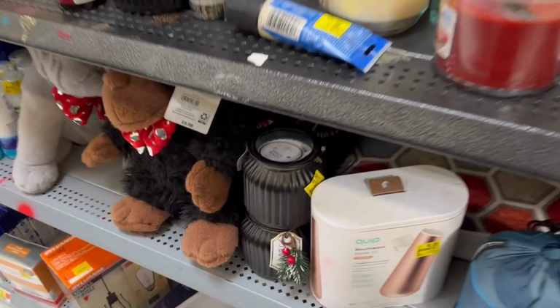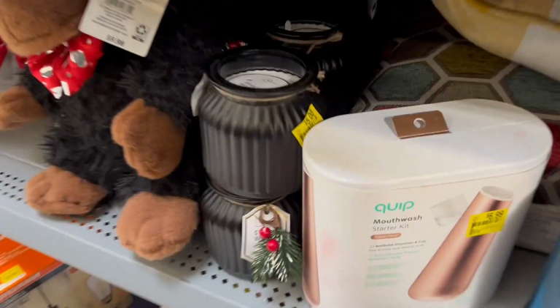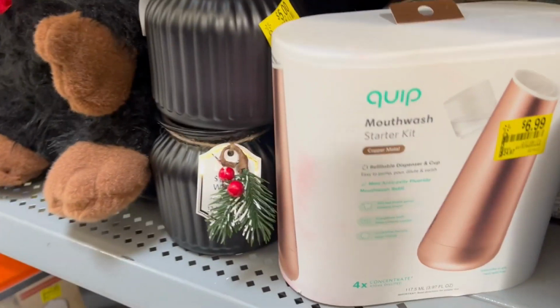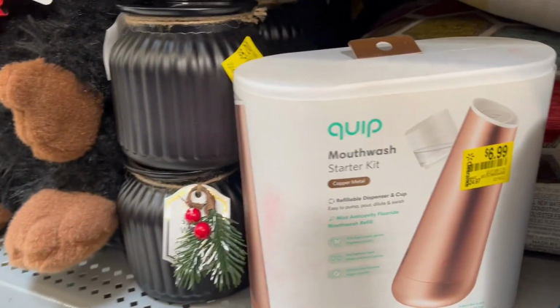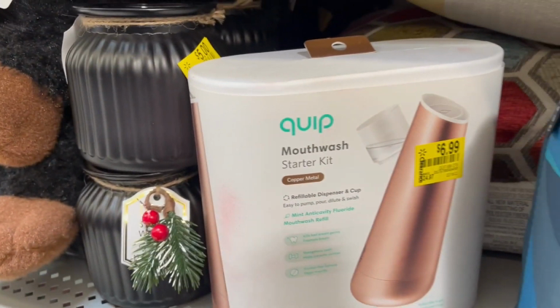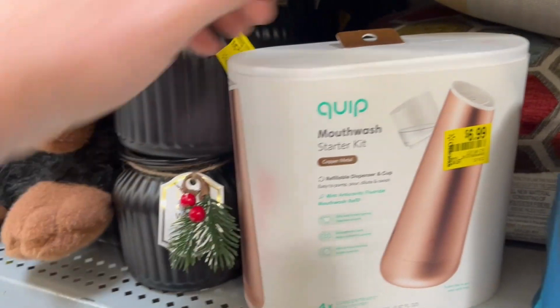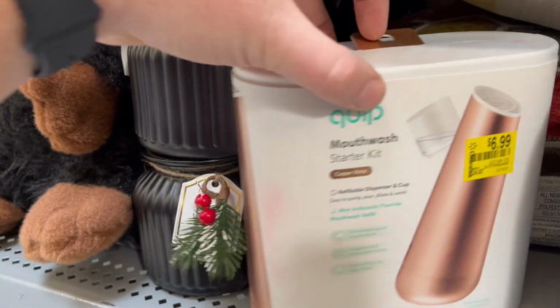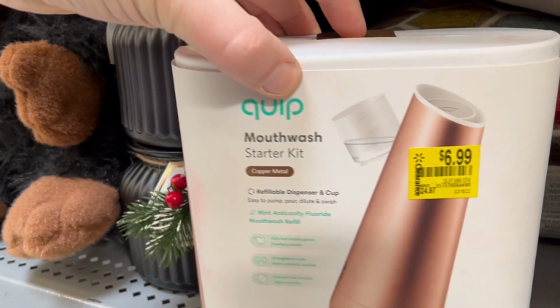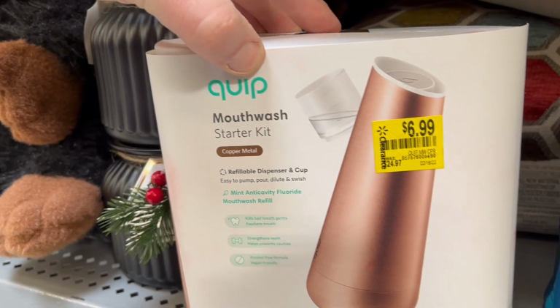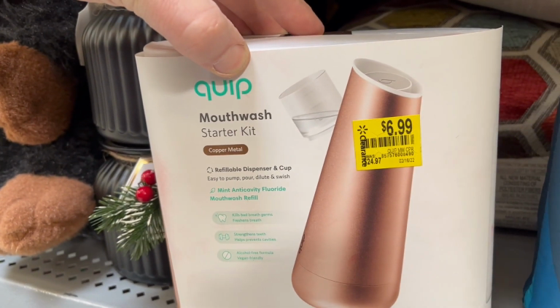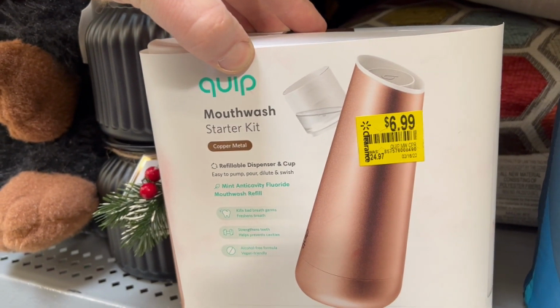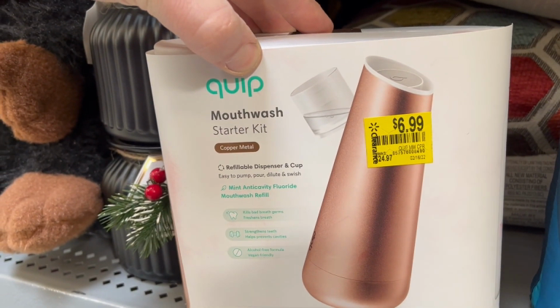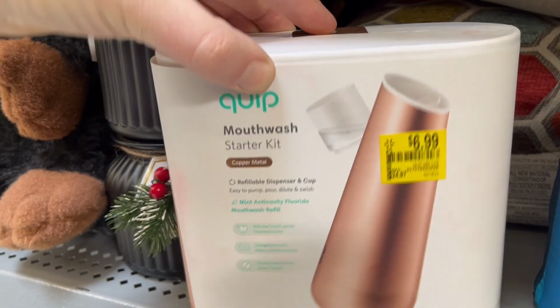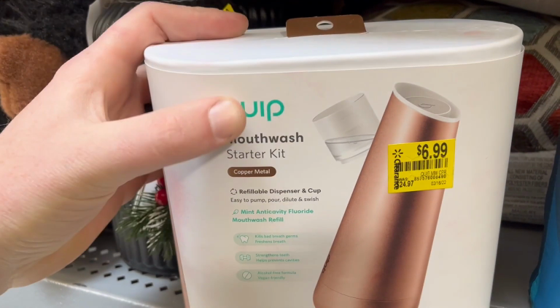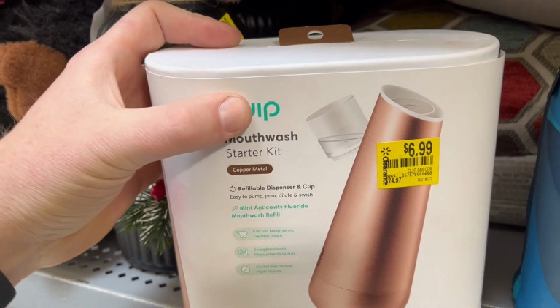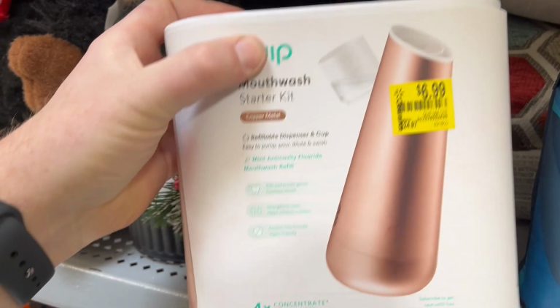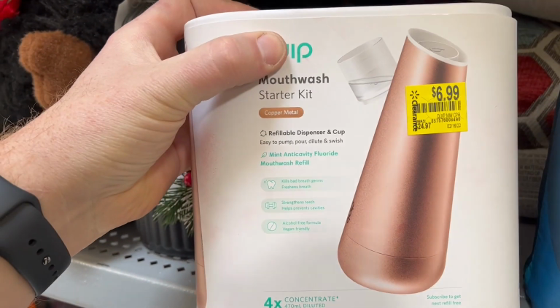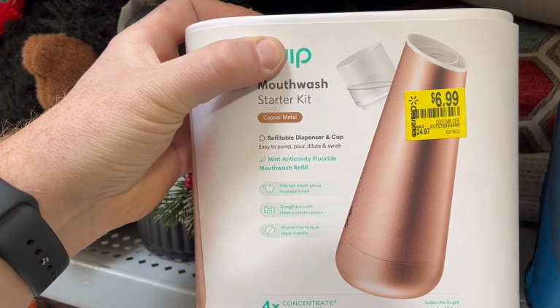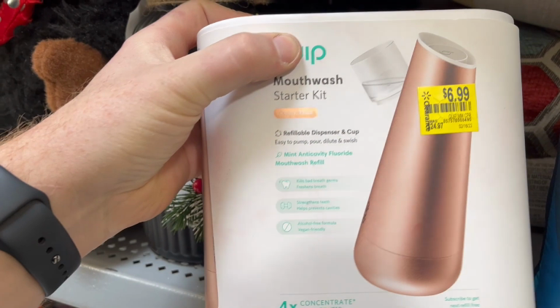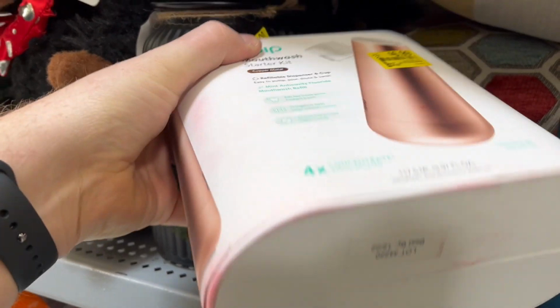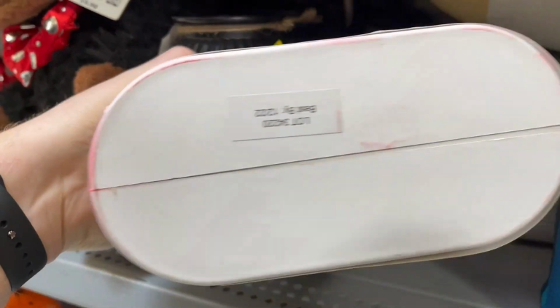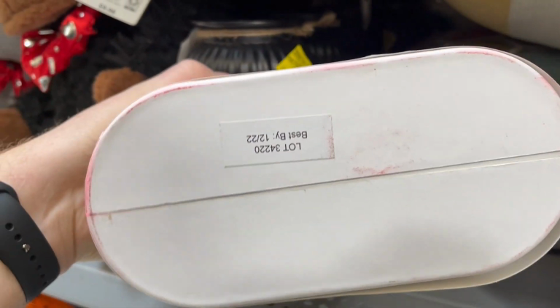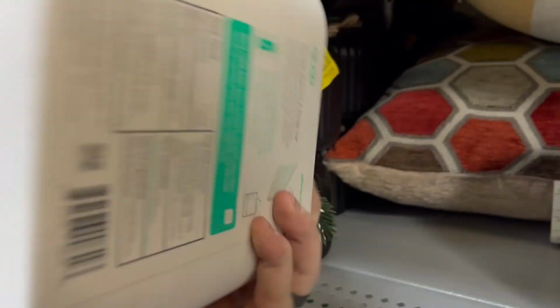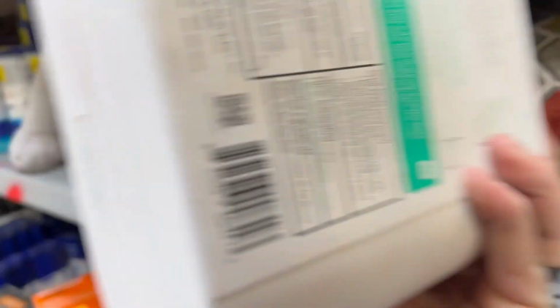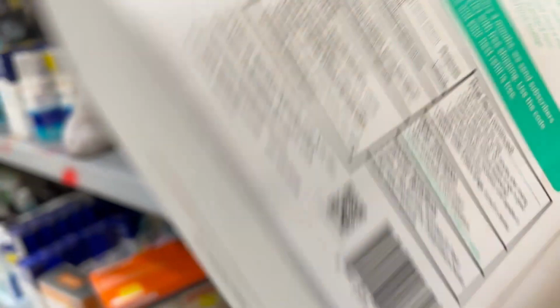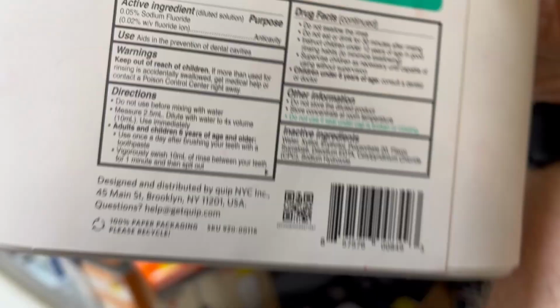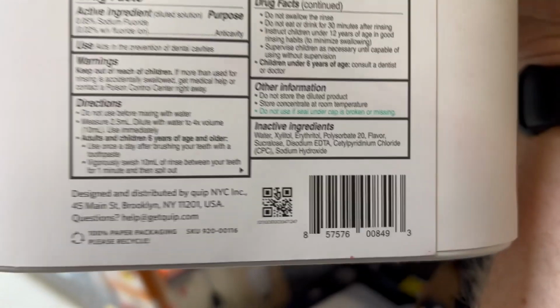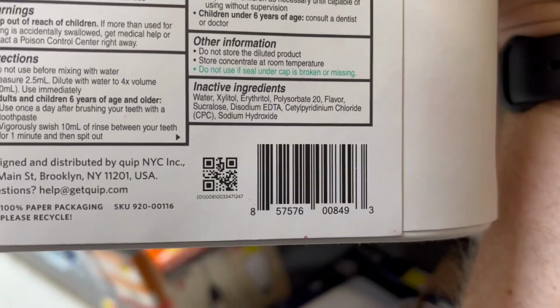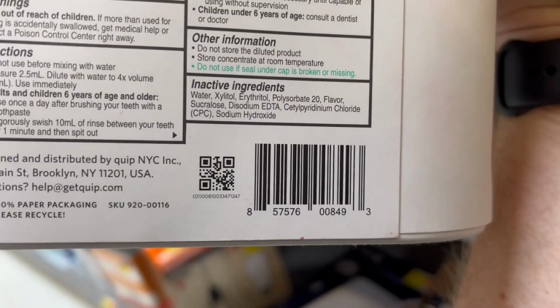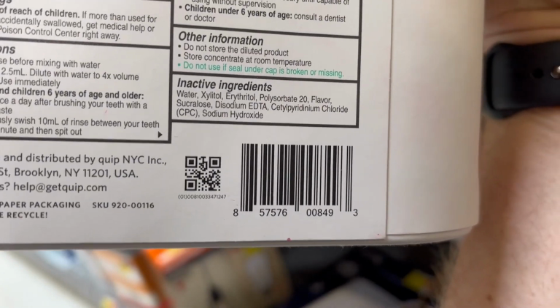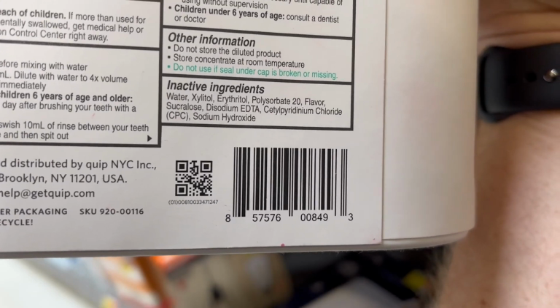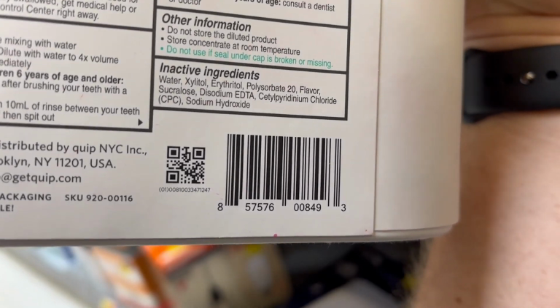This here is actually not a bad deal. This is a BrickSeek deal as a matter of fact — $6.99 down from $24.97. Mouthwash starter kit. There's the UPC to see if you've got it in your store.